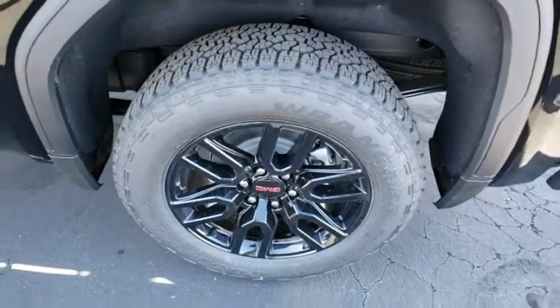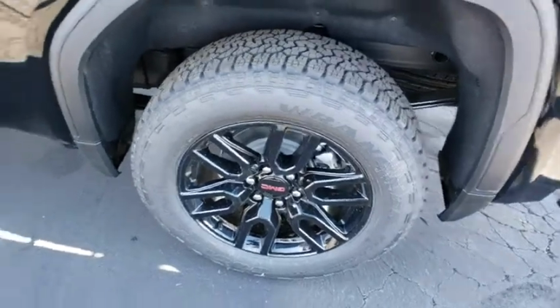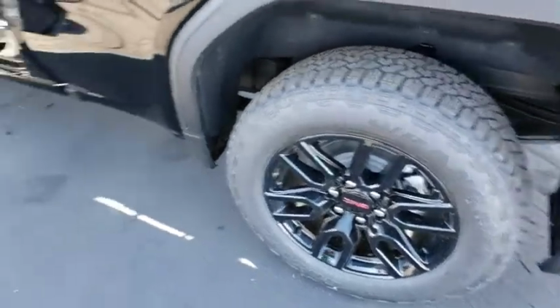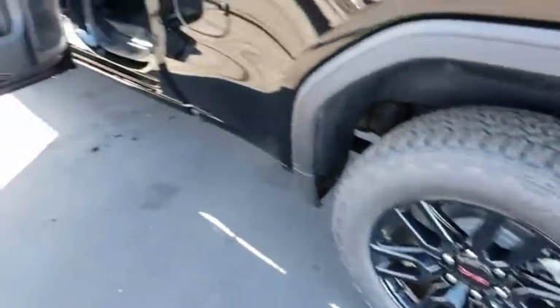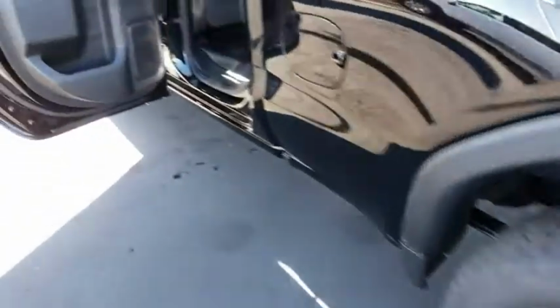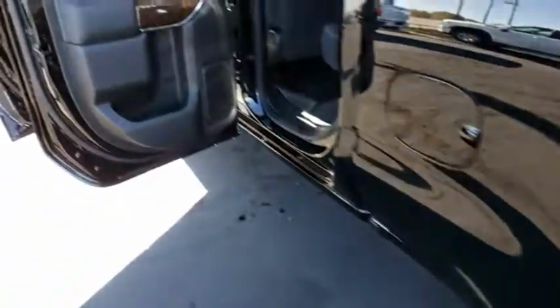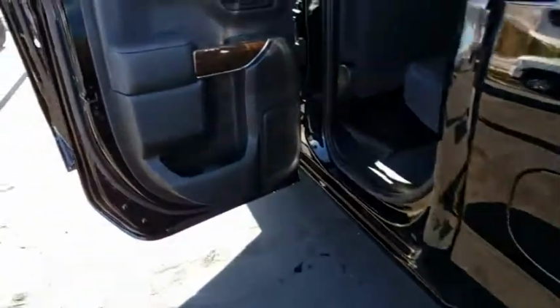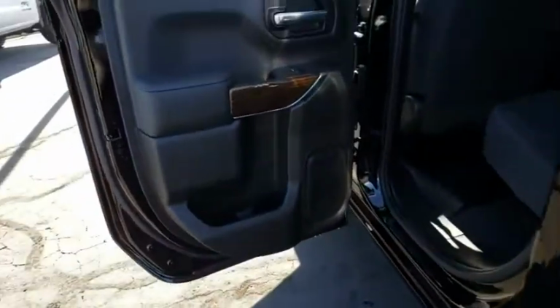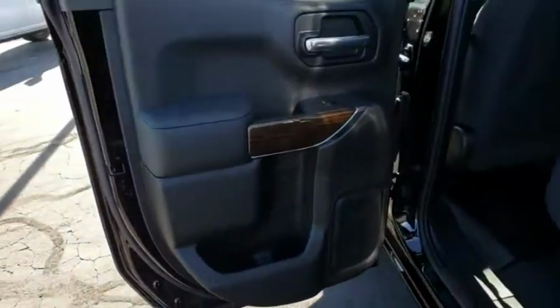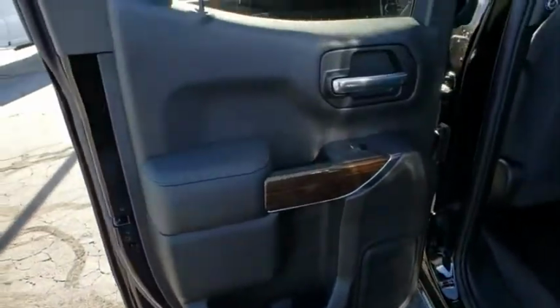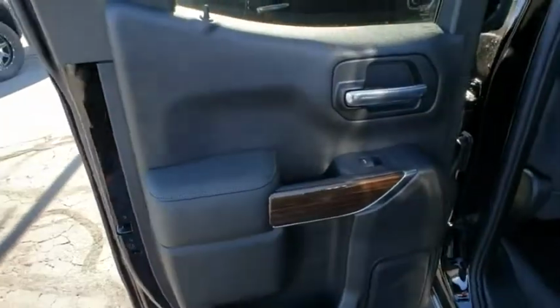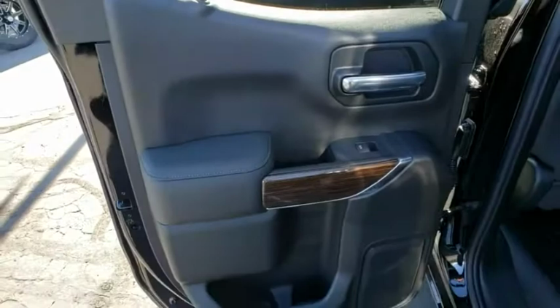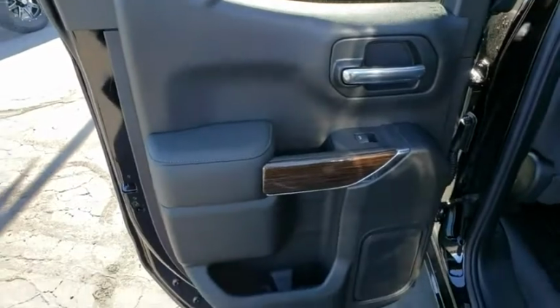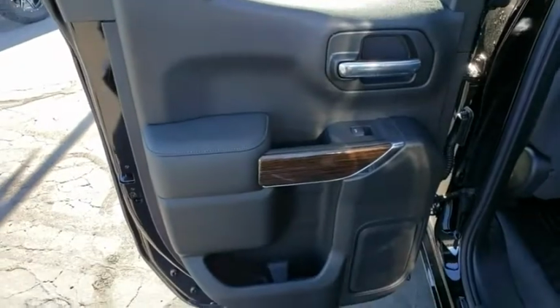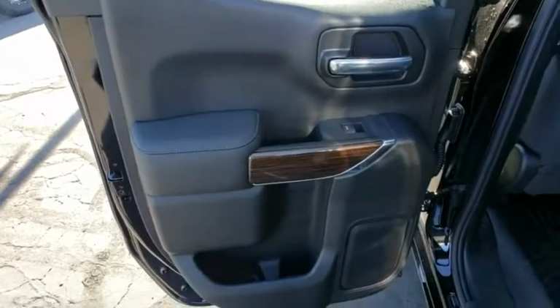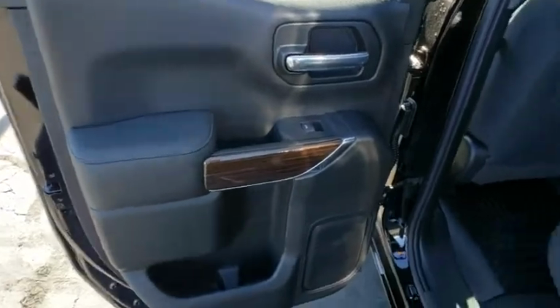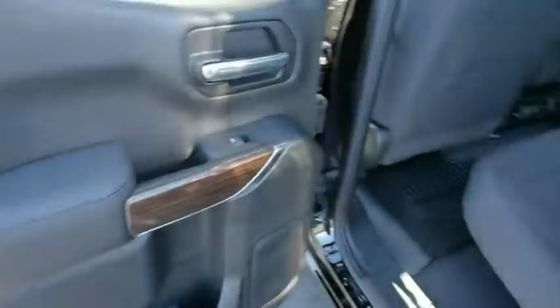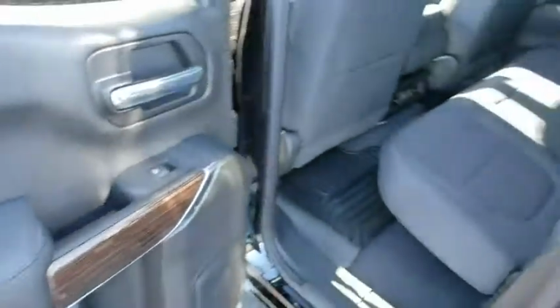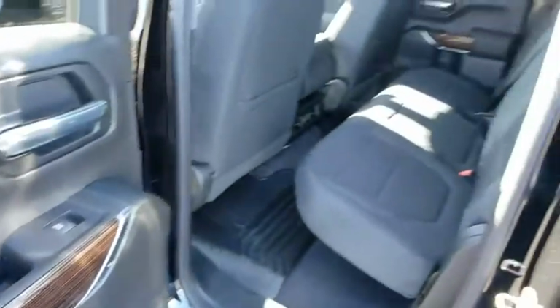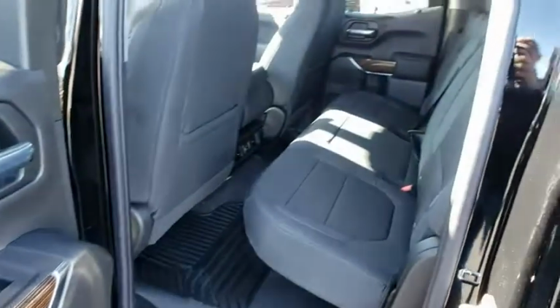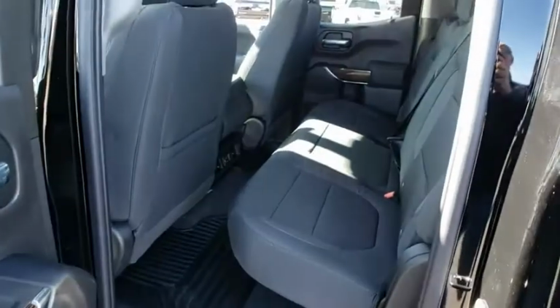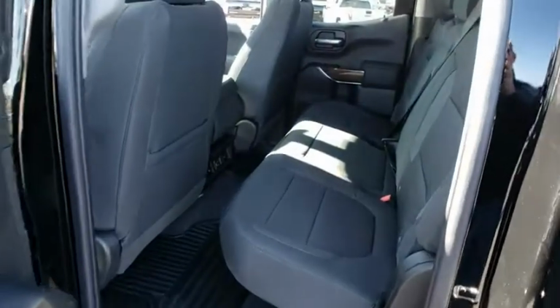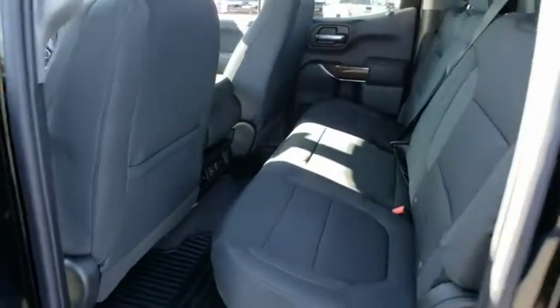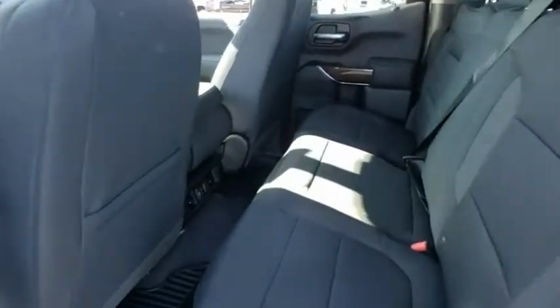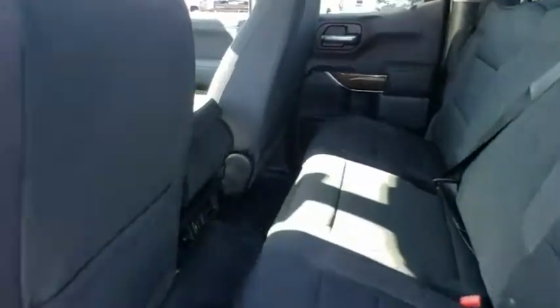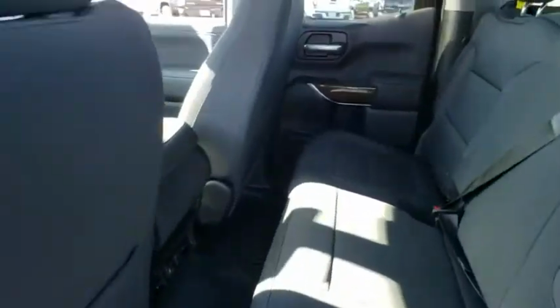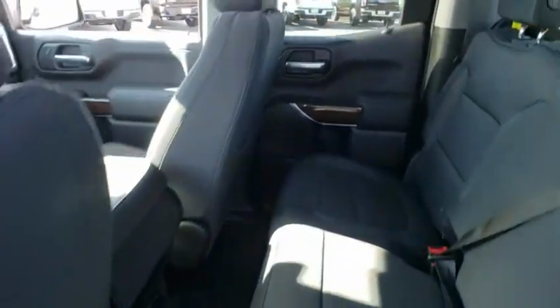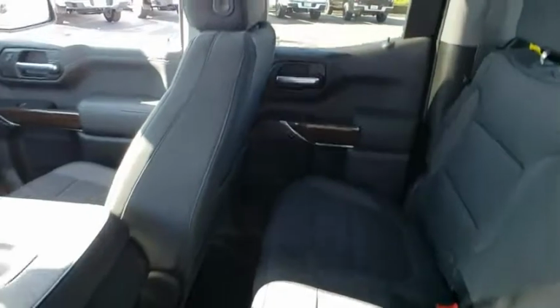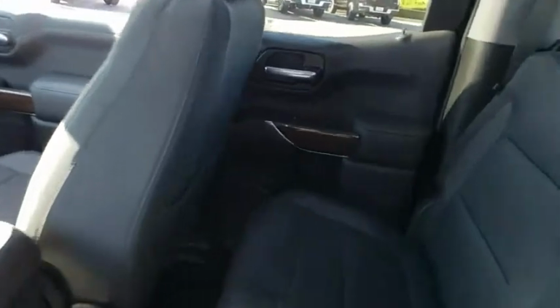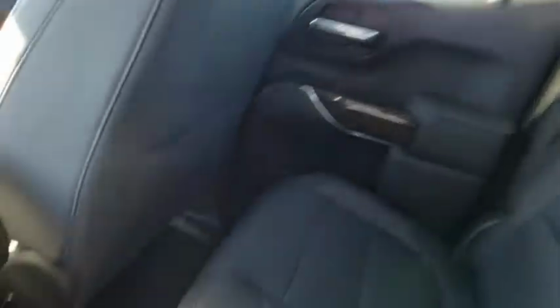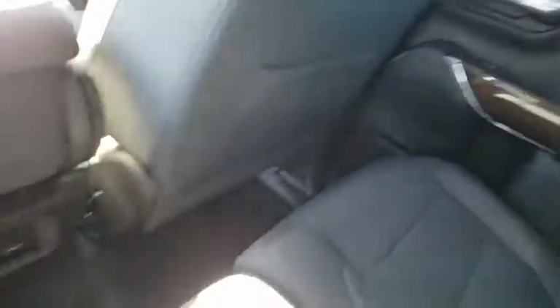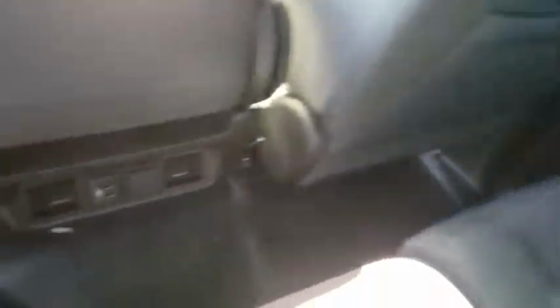Power windows, power door locks, rear window defroster, fog lights, trip computer, electronic stability control, compass, heated steering wheel, tachometer, panic alarm.